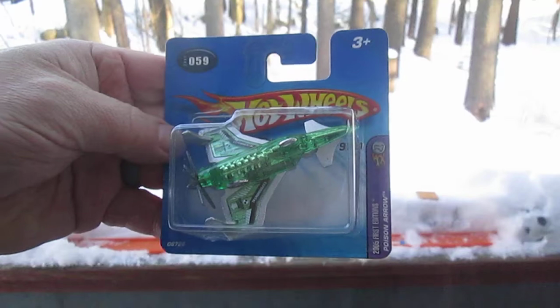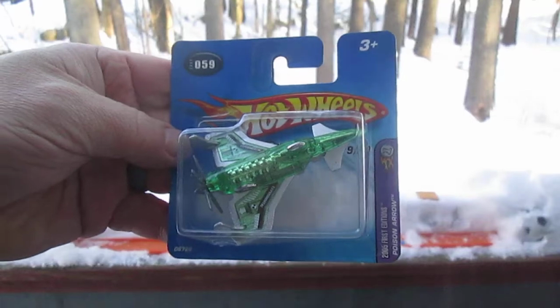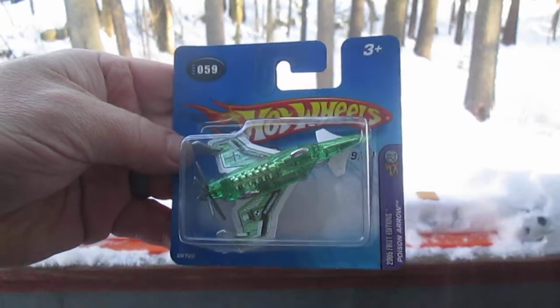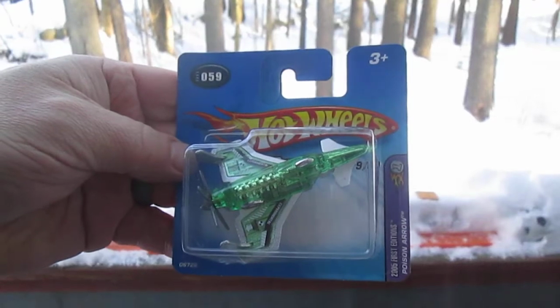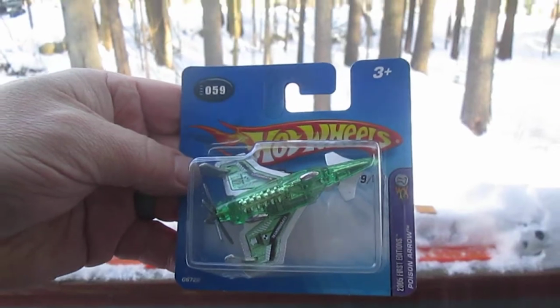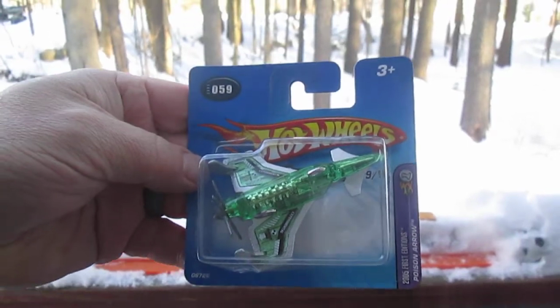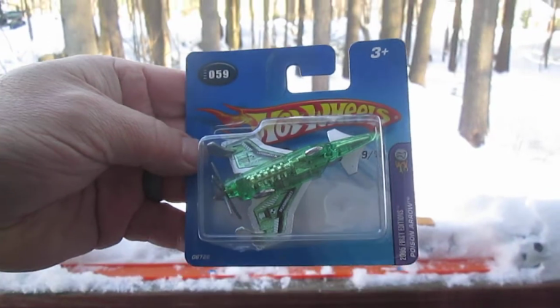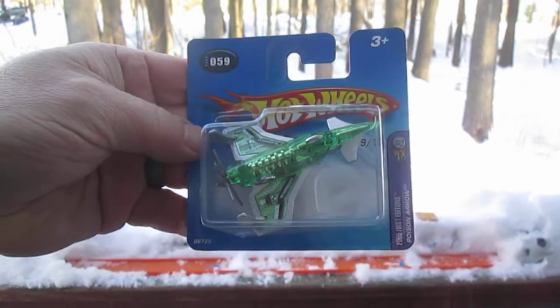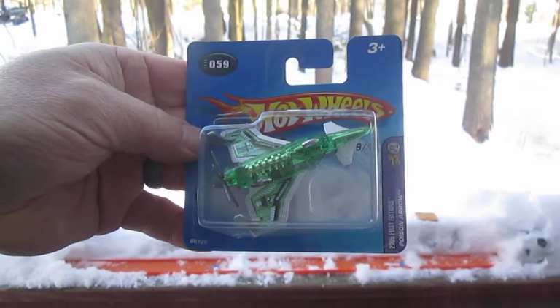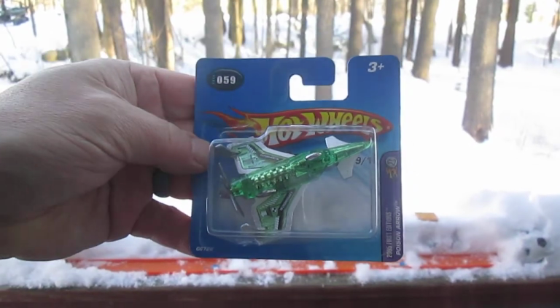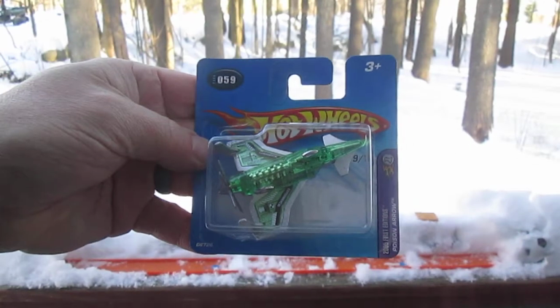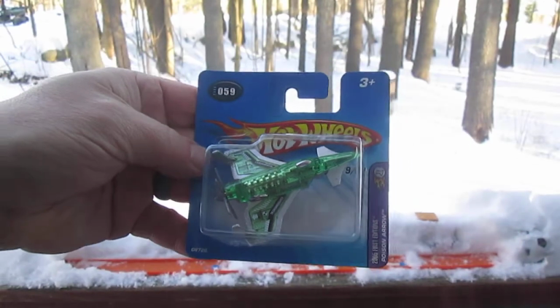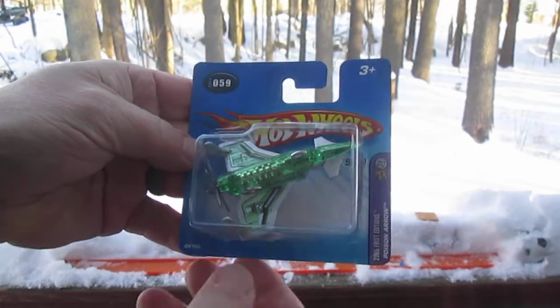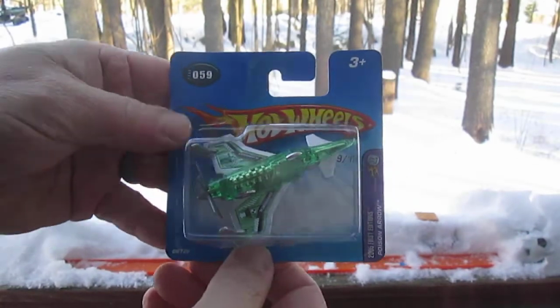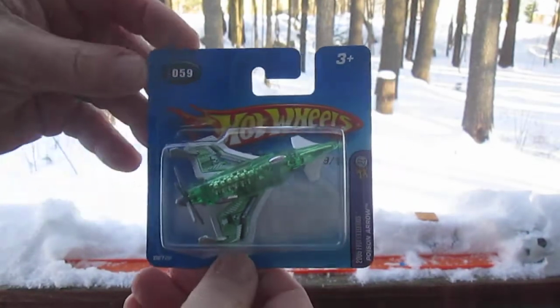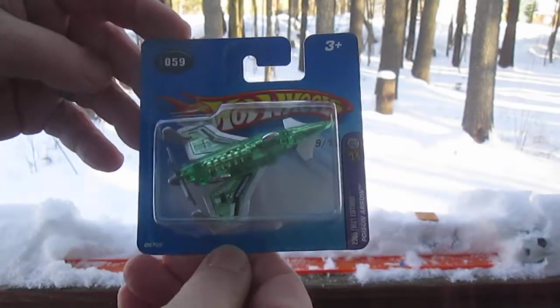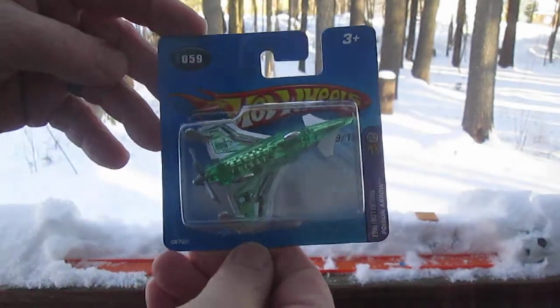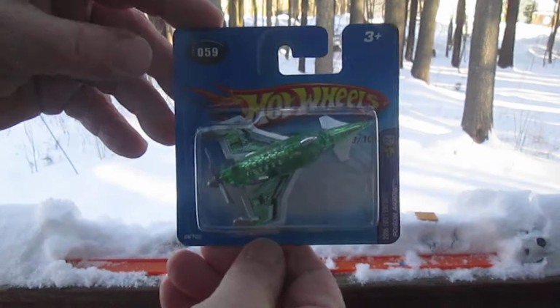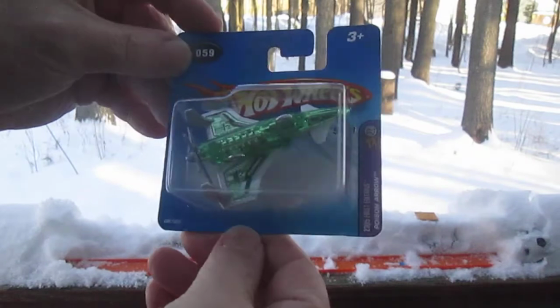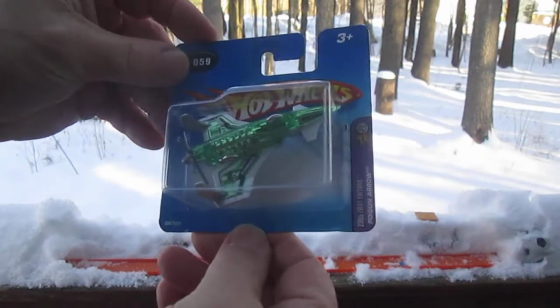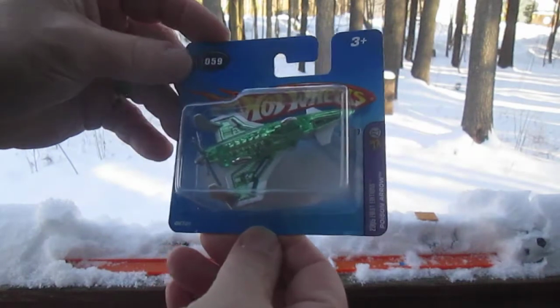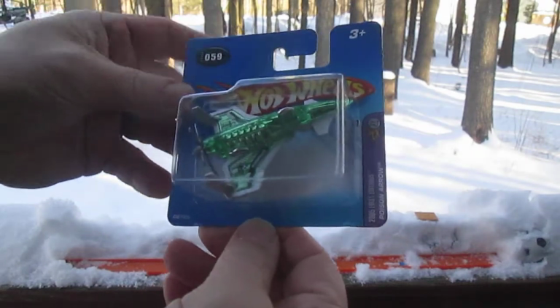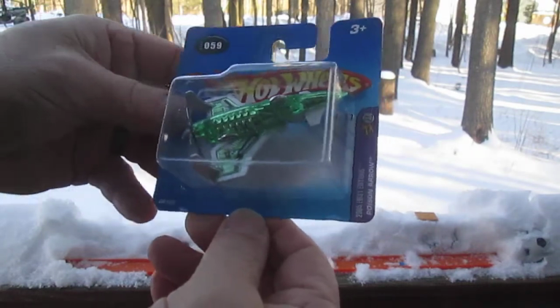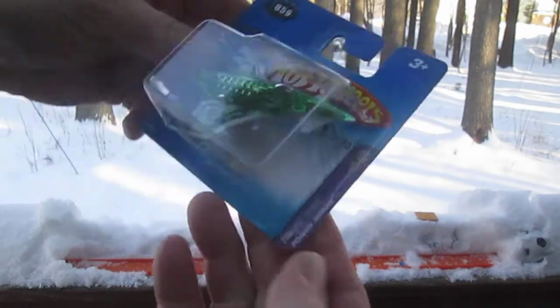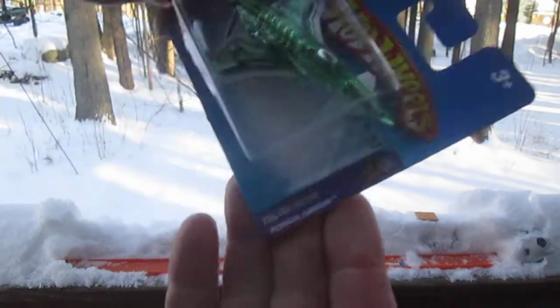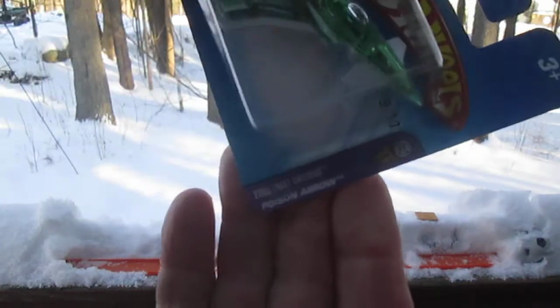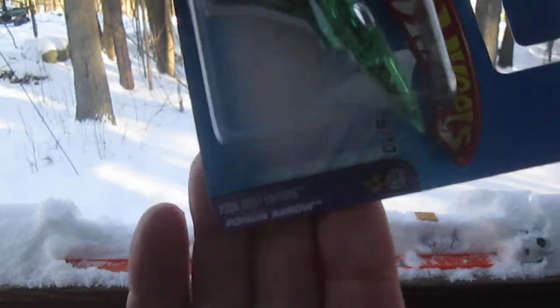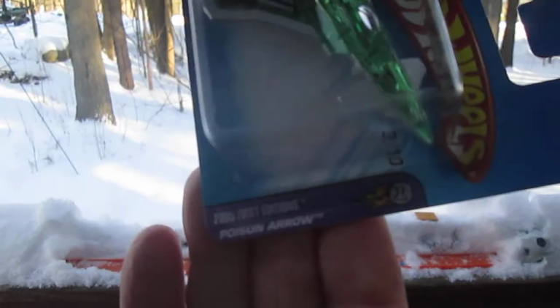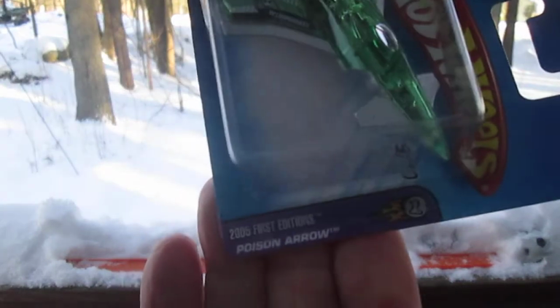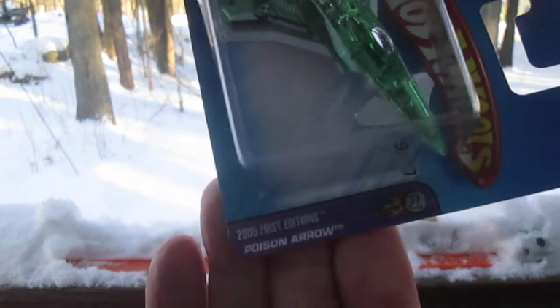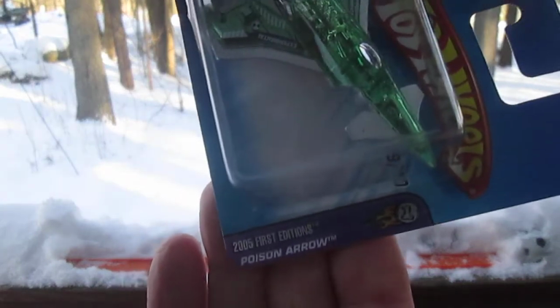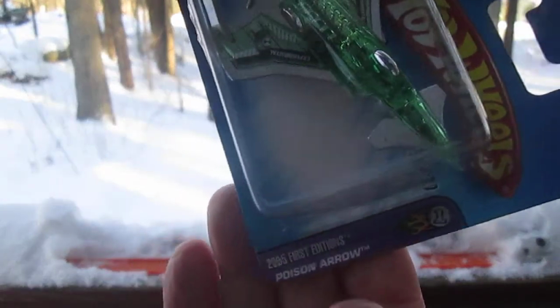Hello and welcome back to Tibby's 10 again for an unboxing of a 2005 Hot Wheels. Today we have from the first editions the Poison Arrow.